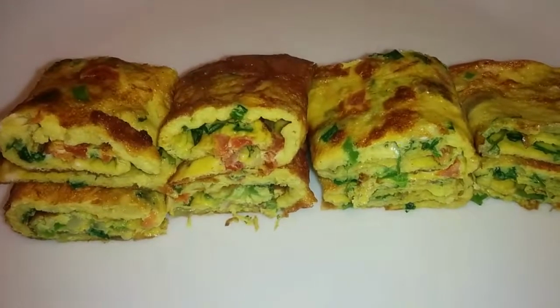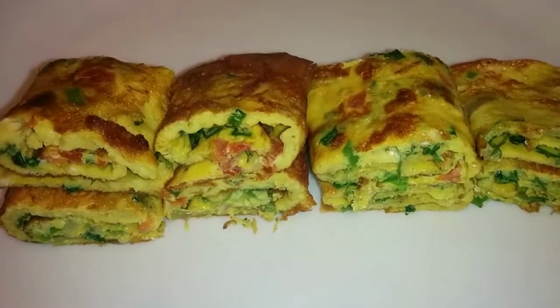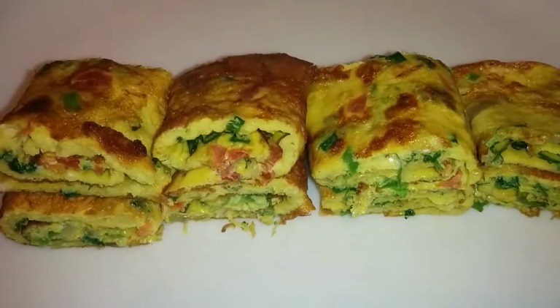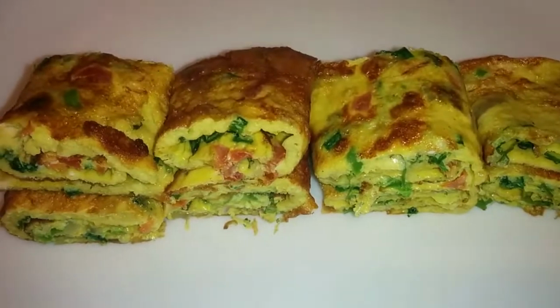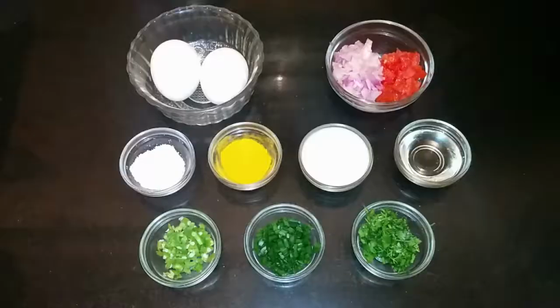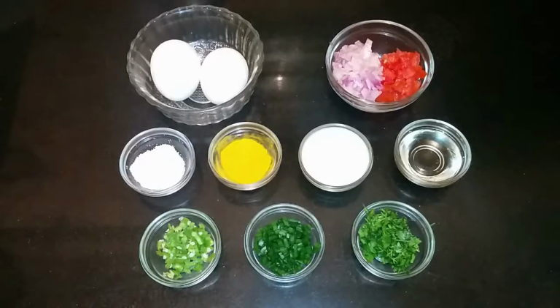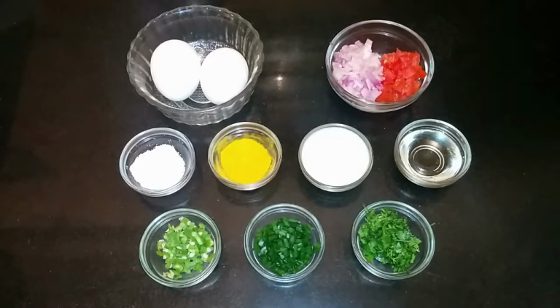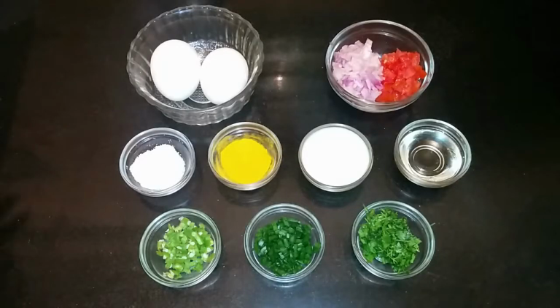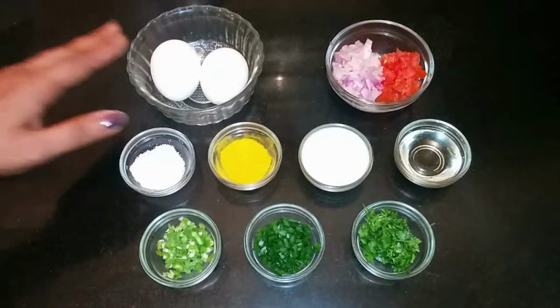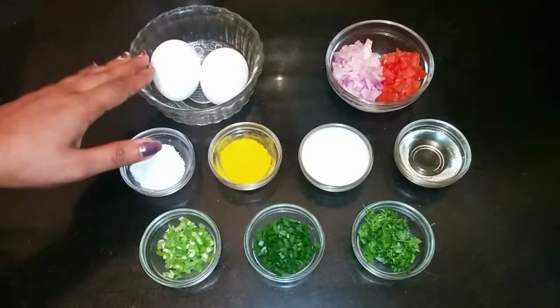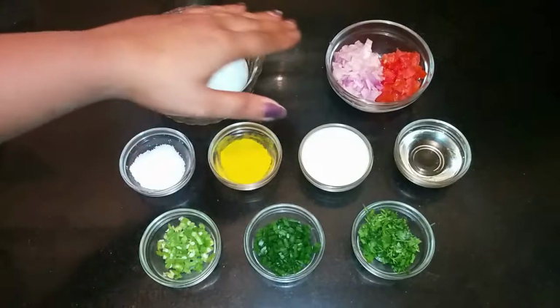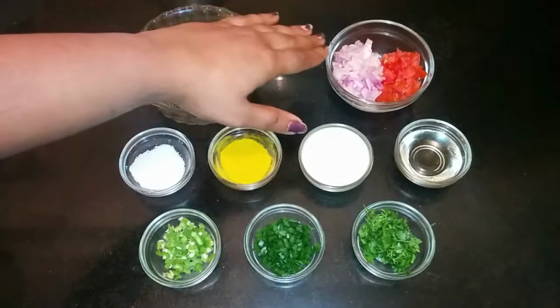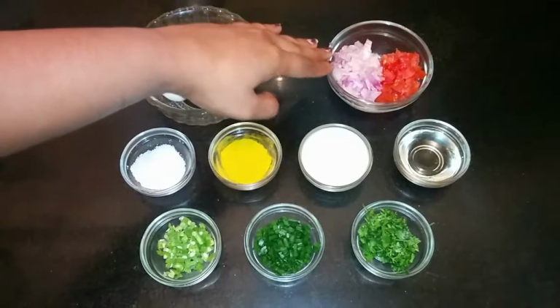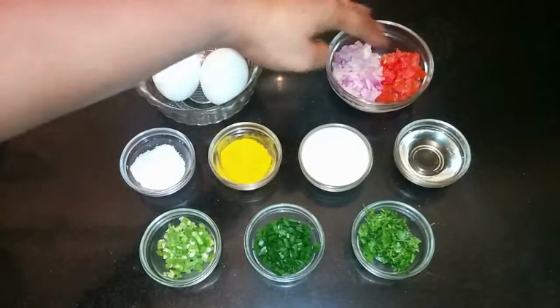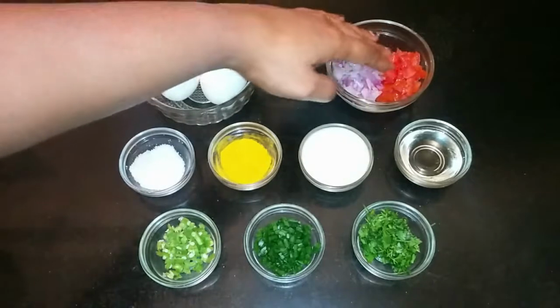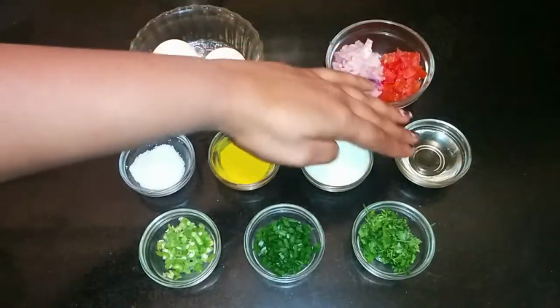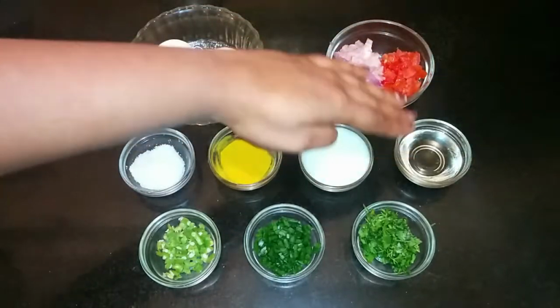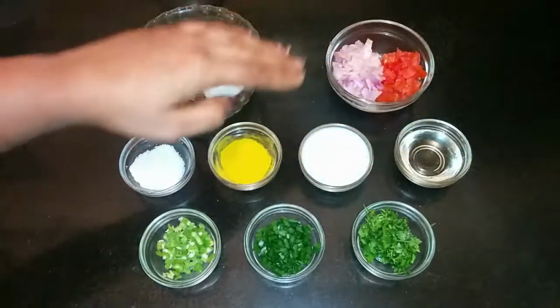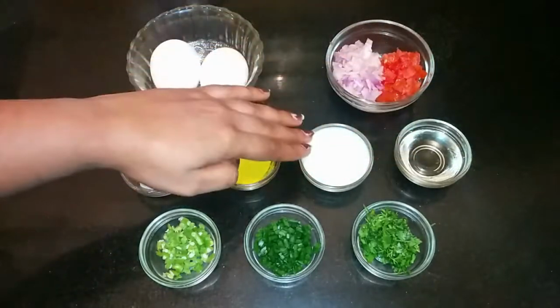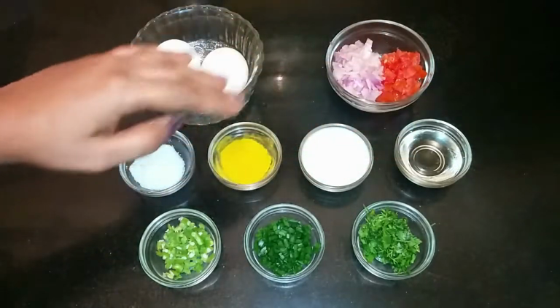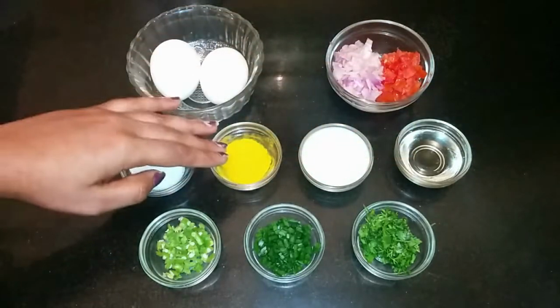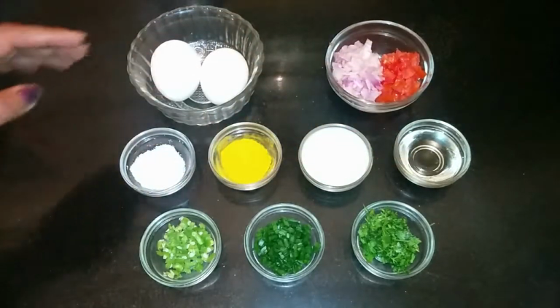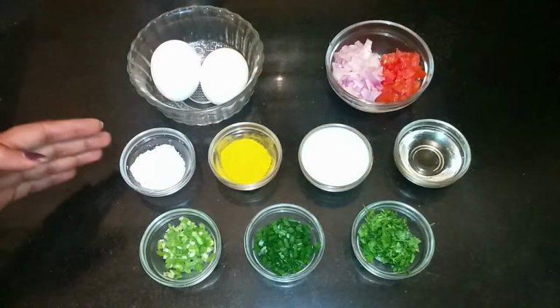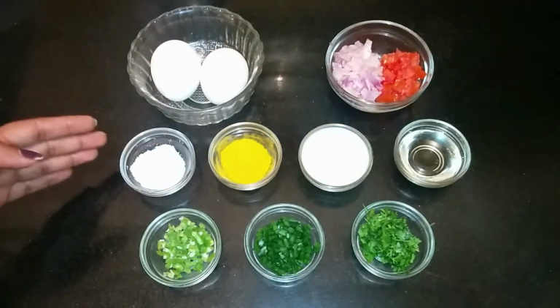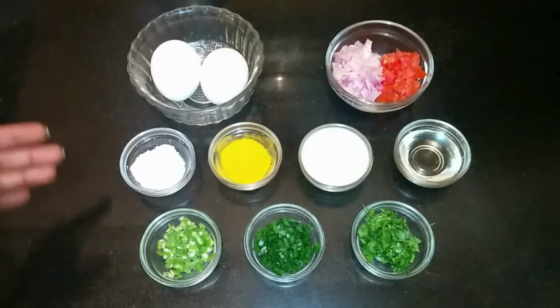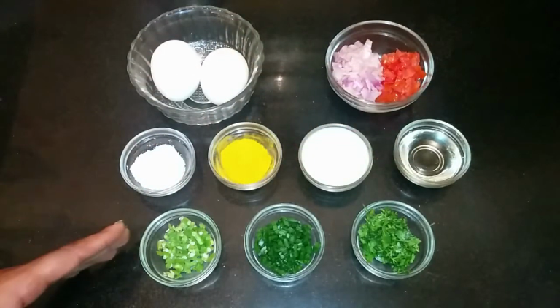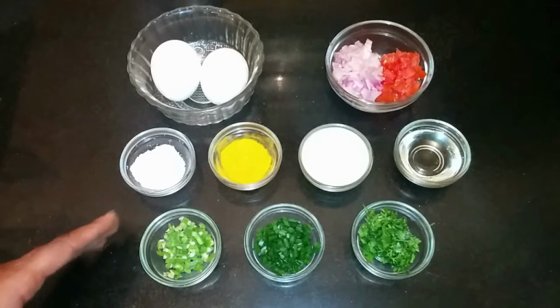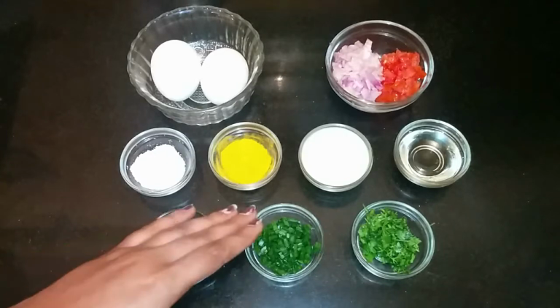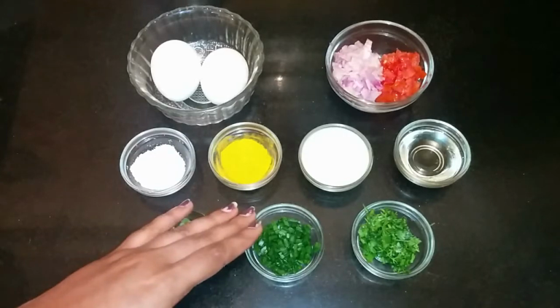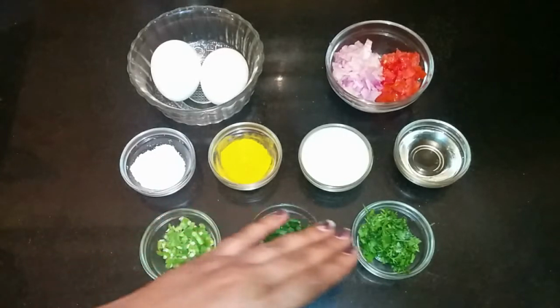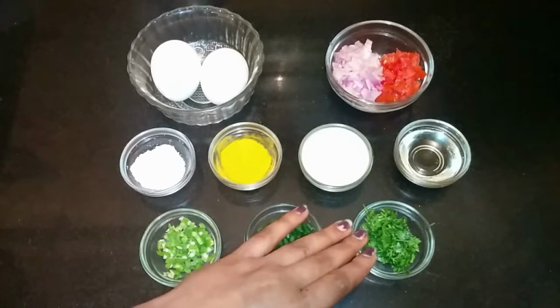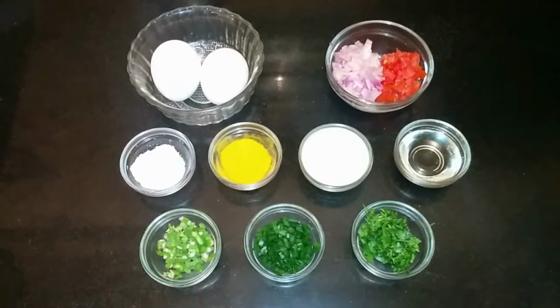Steps to prepare egg roll. Ingredients required: egg, finely chopped onion, tomato, oil, milk, turmeric powder, salt, green chilli, spring onion, and coriander leaves.